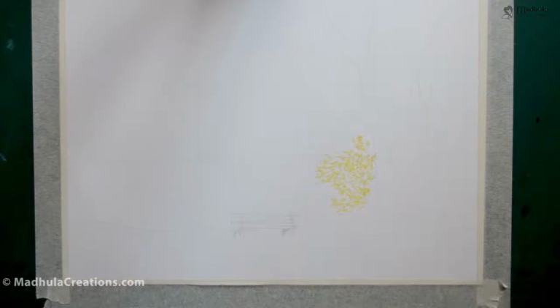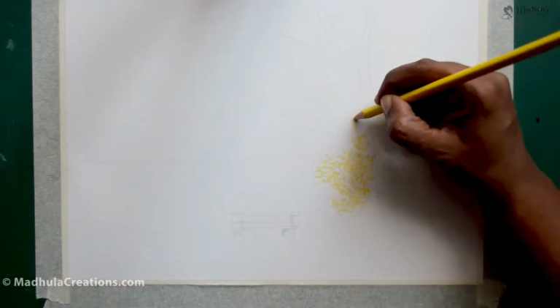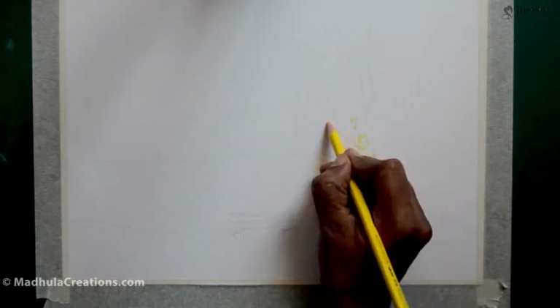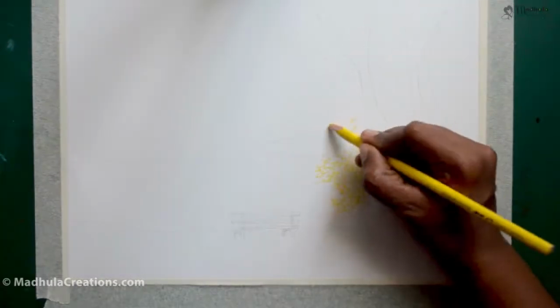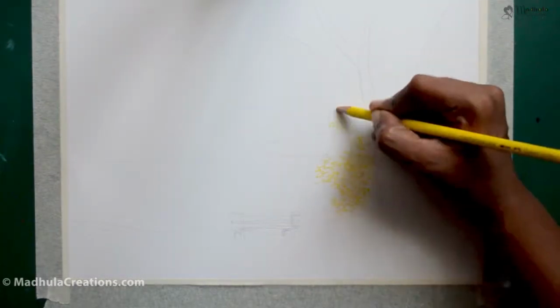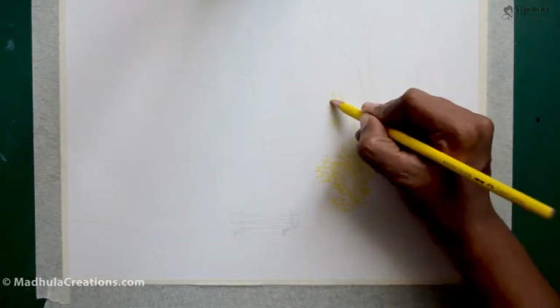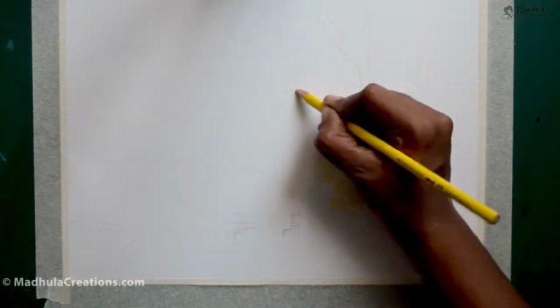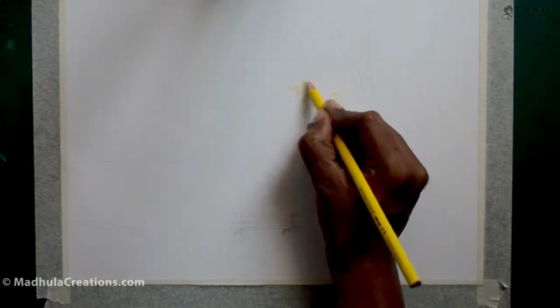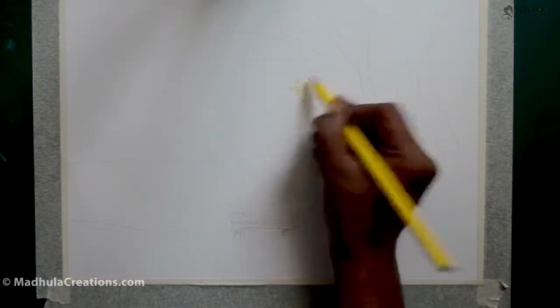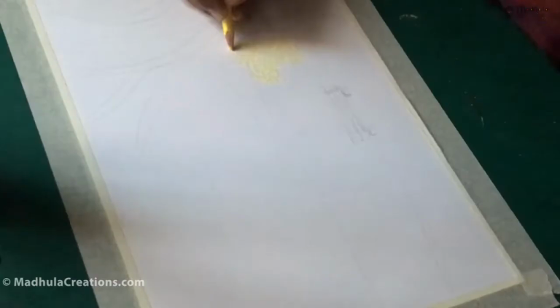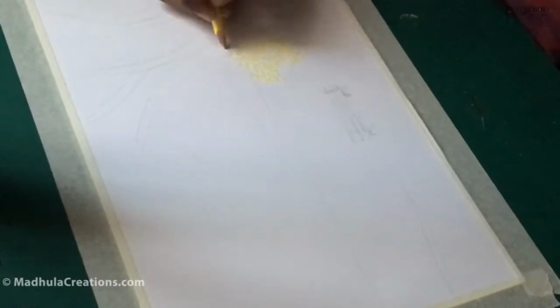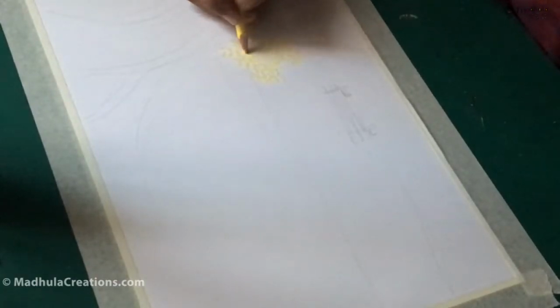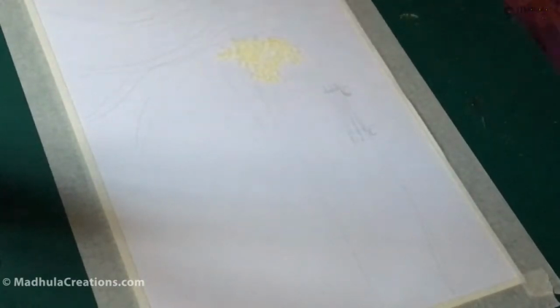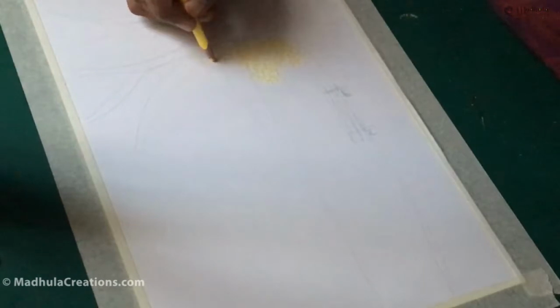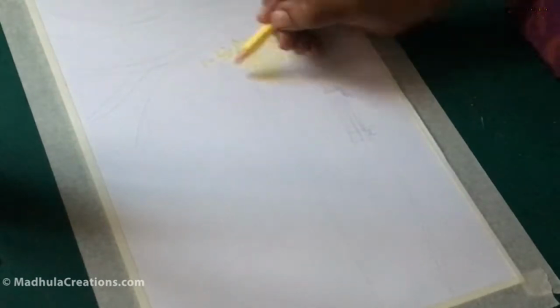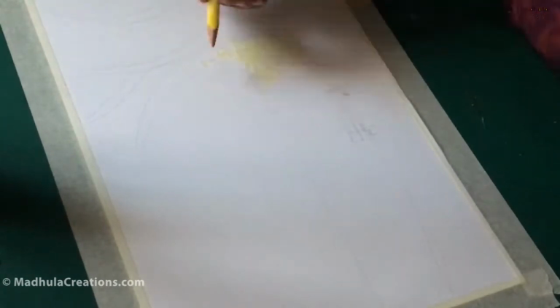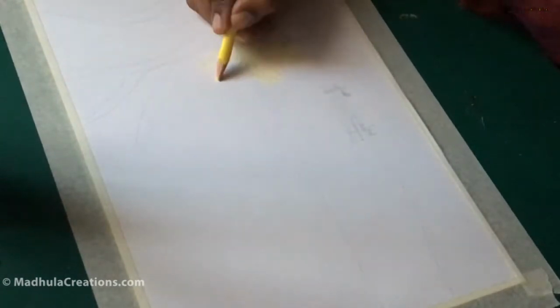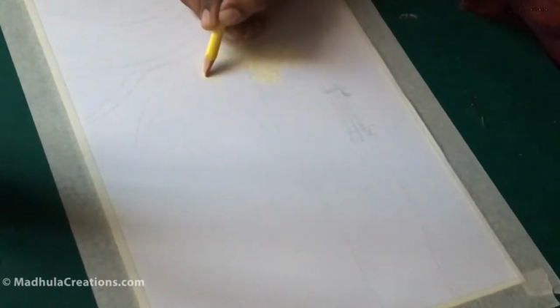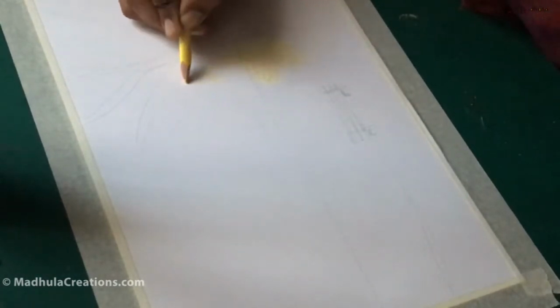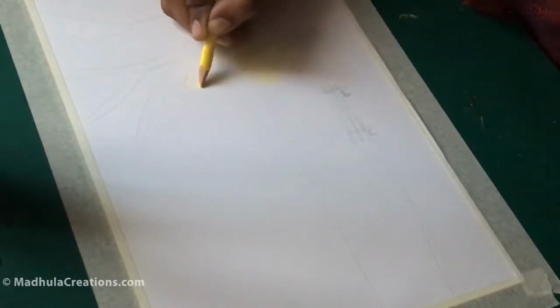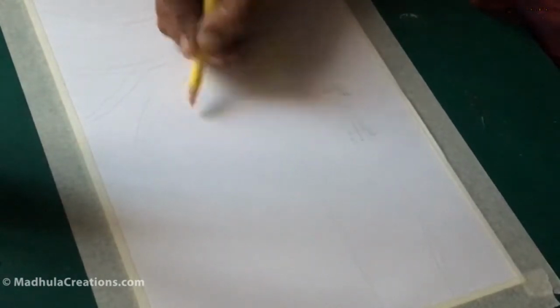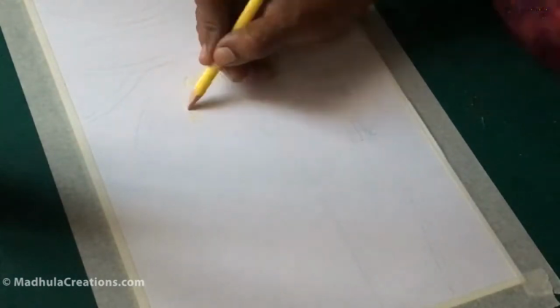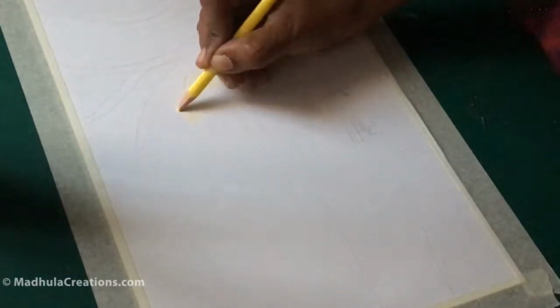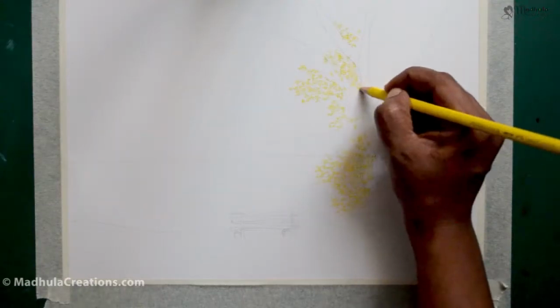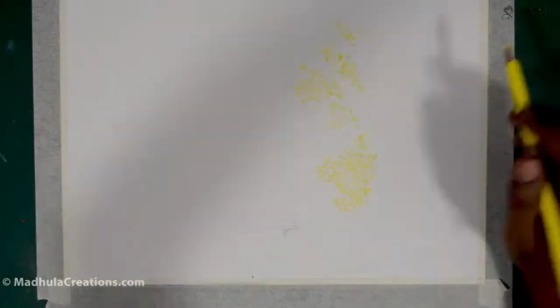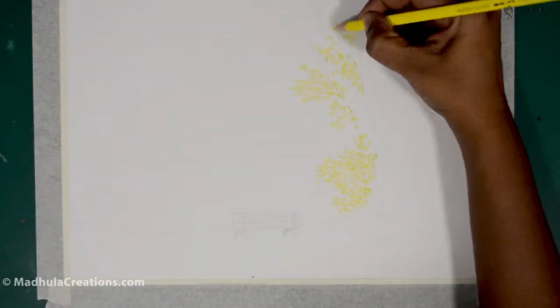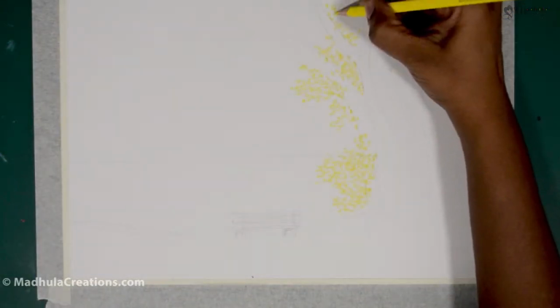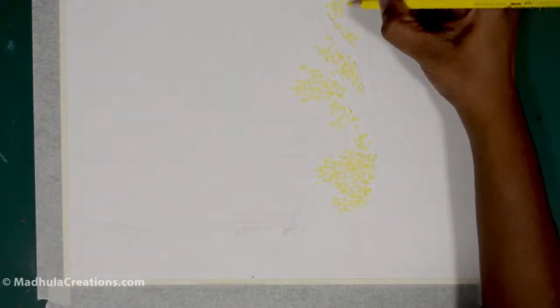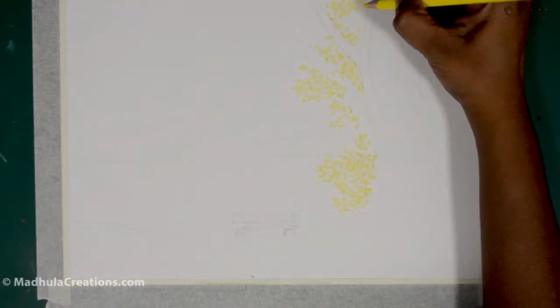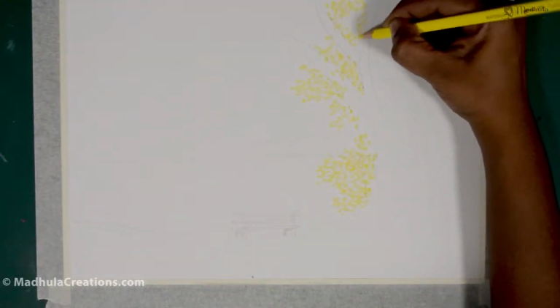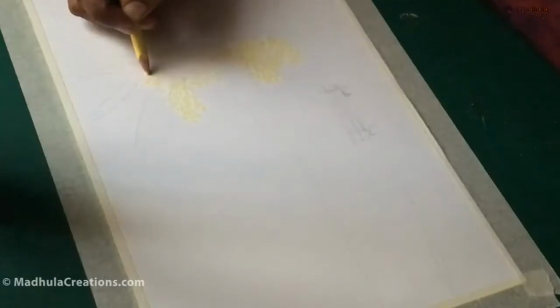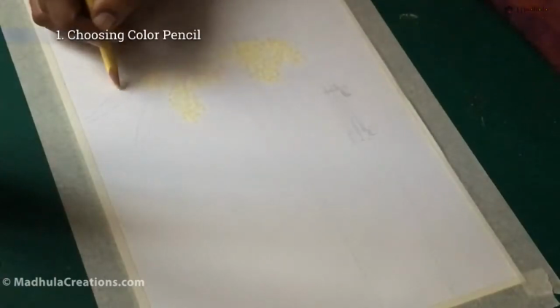I start with a basic drawing or a sketch of the landscape — just the outline, the horizontal line, and a few lines for the trees. The first tip I wanted to share with you is regarding the color pencil itself.